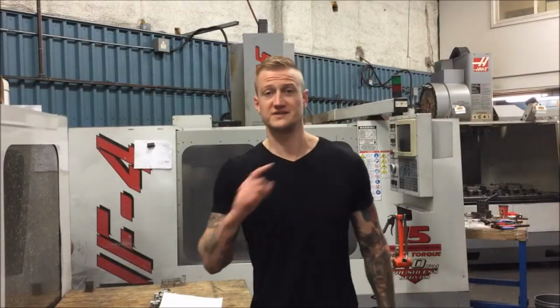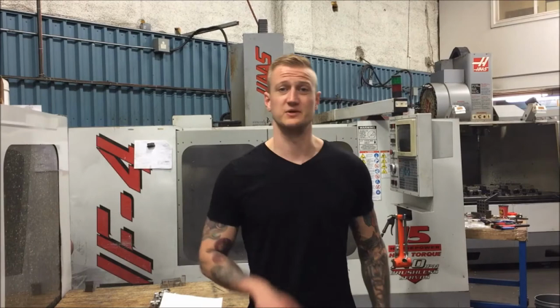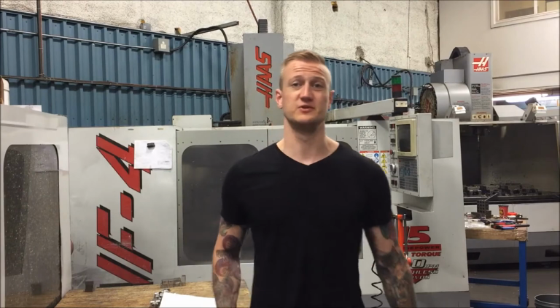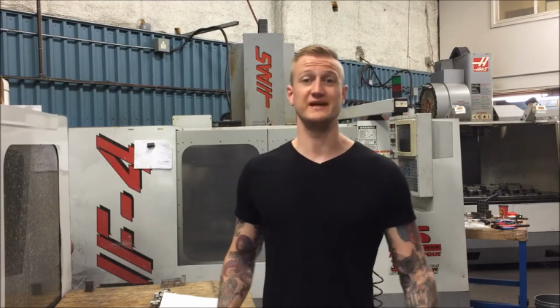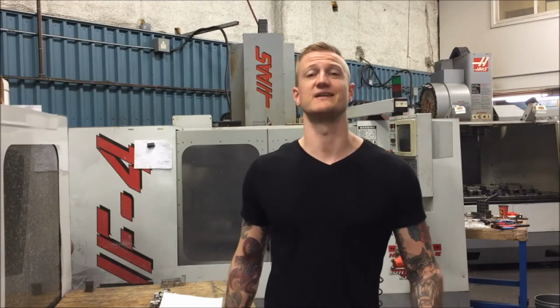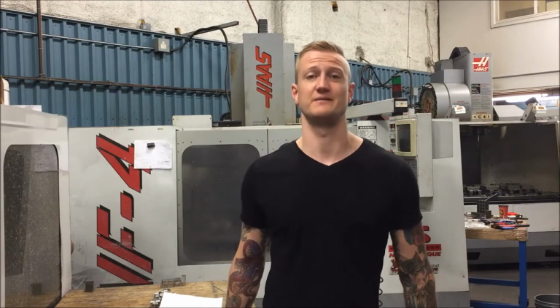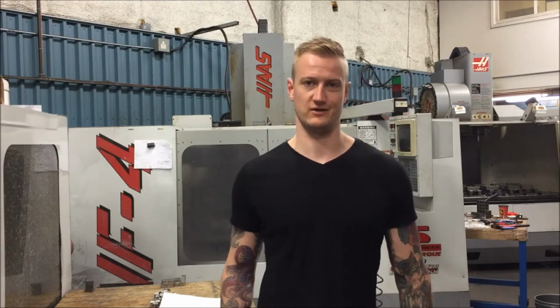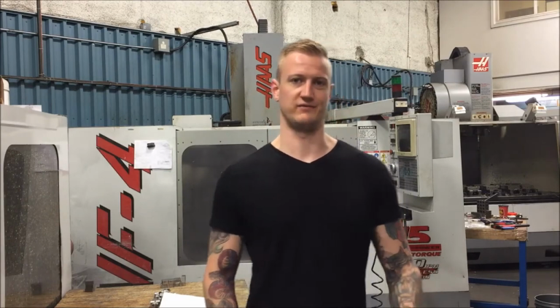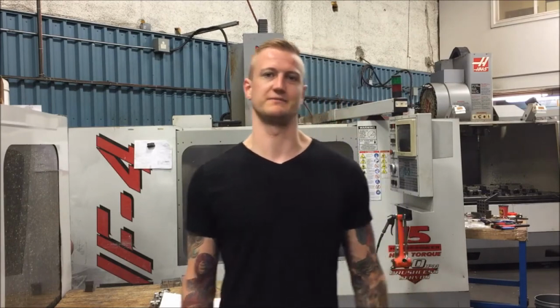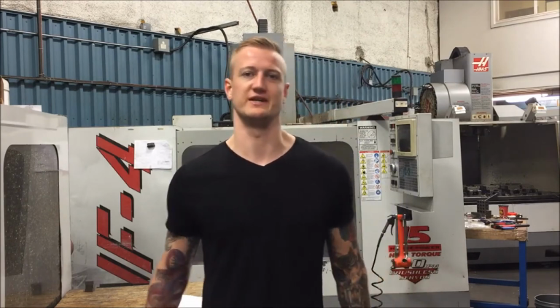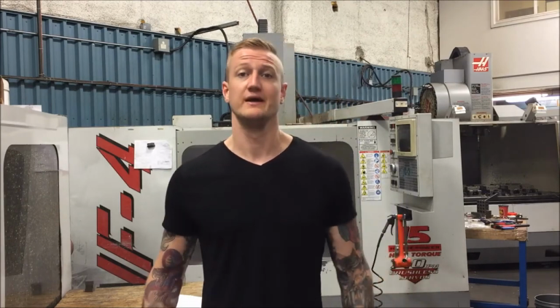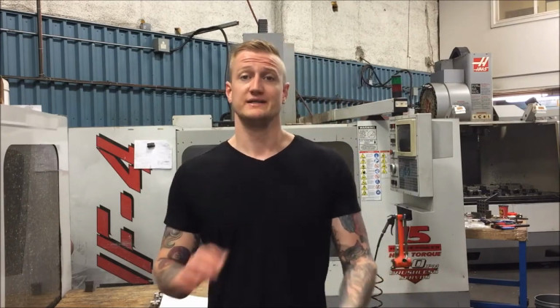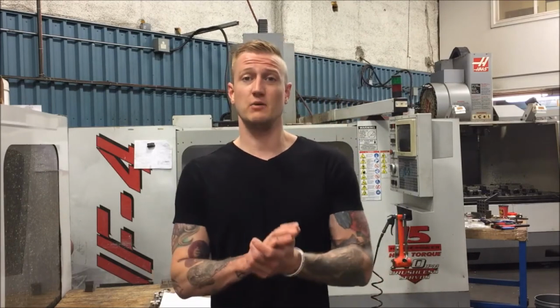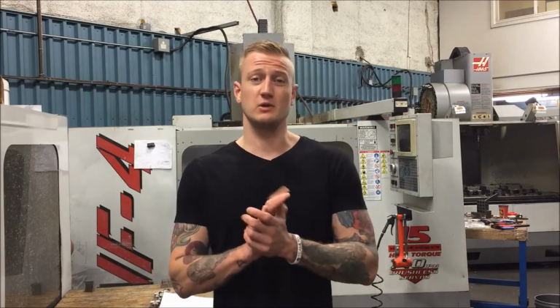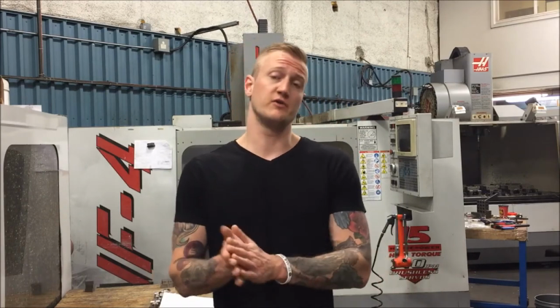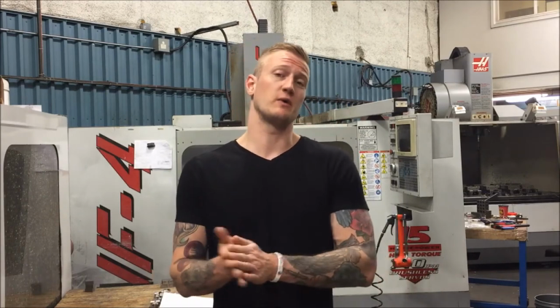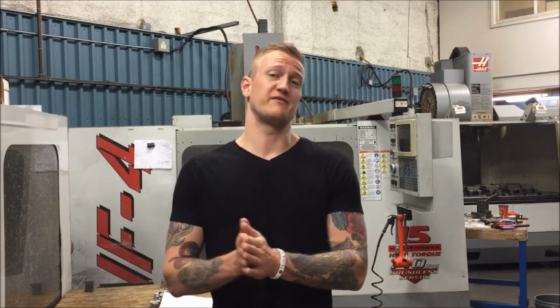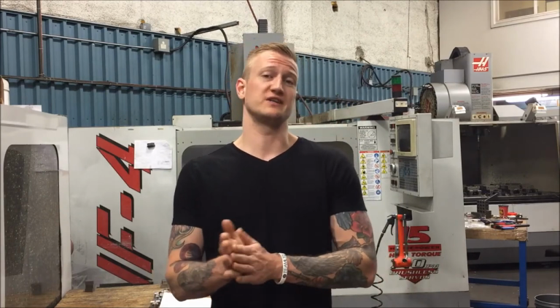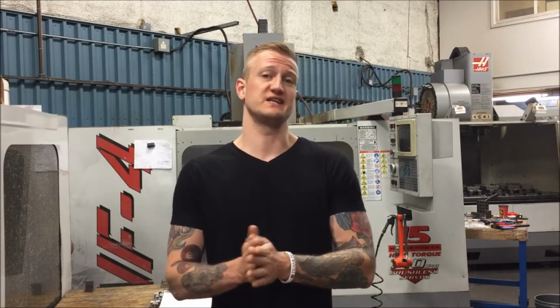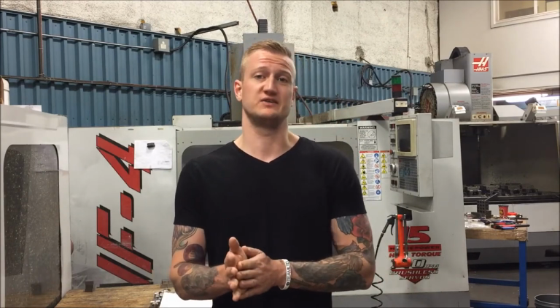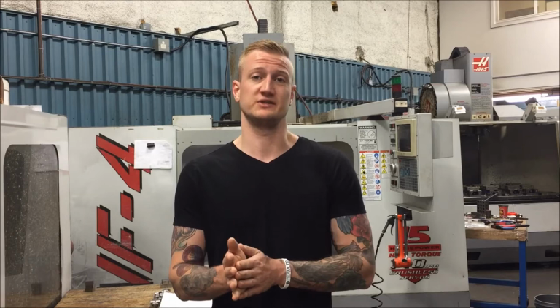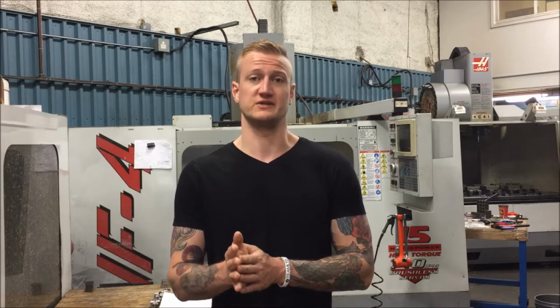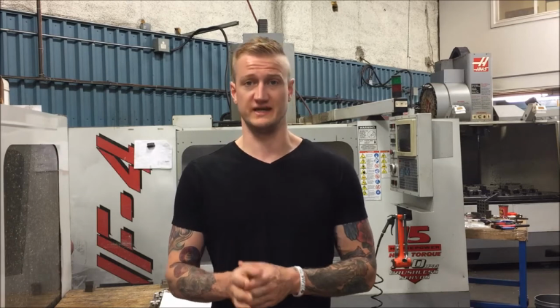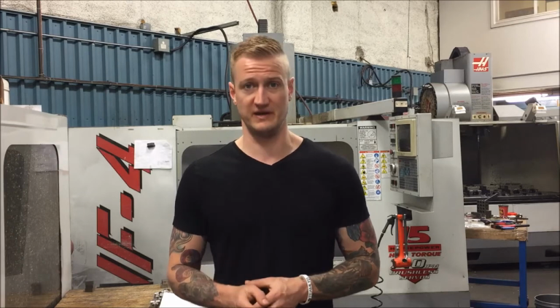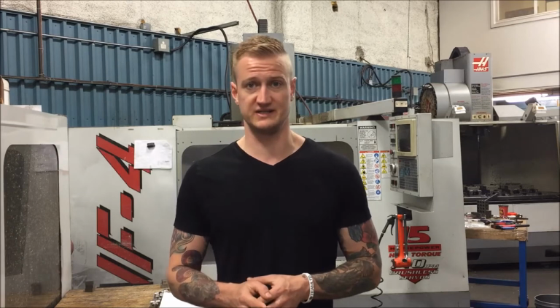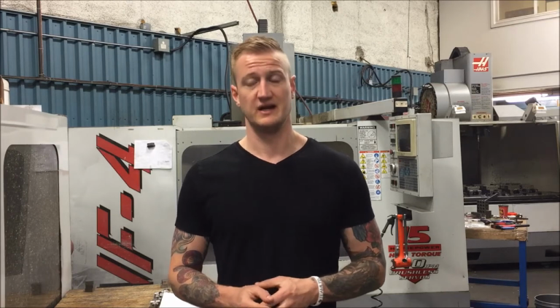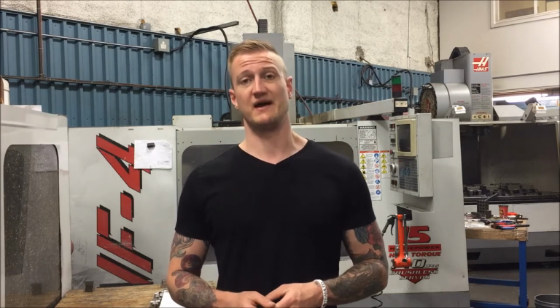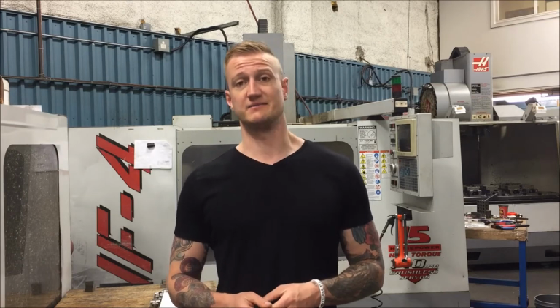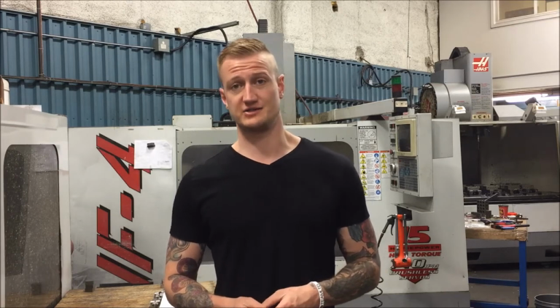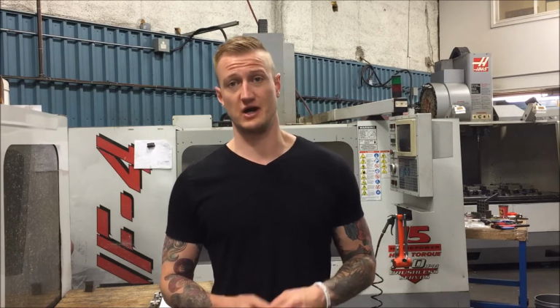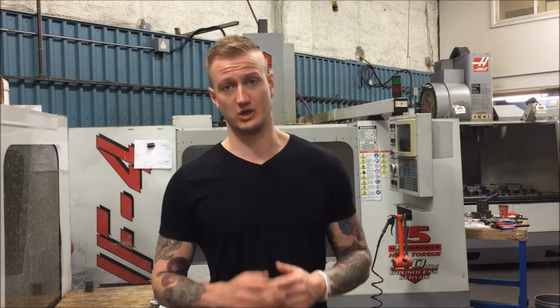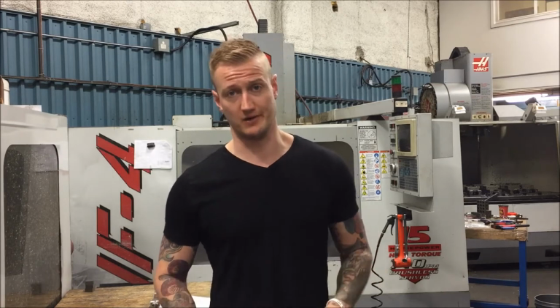What's up YouTube? Ian Sandusky back here again for Let's Machine. Today we're going to be reviewing one of my favorite CNC tools I use on a daily basis, and that is the Mastercut drill mill.